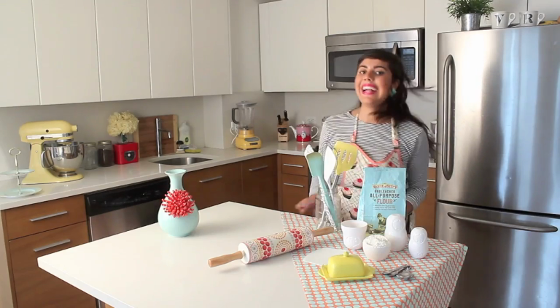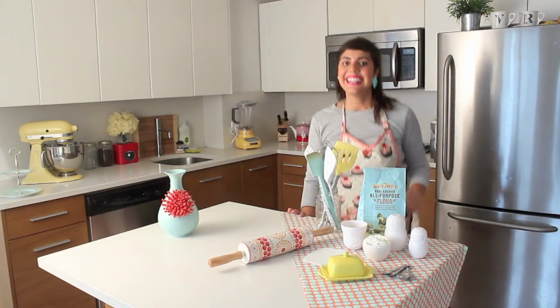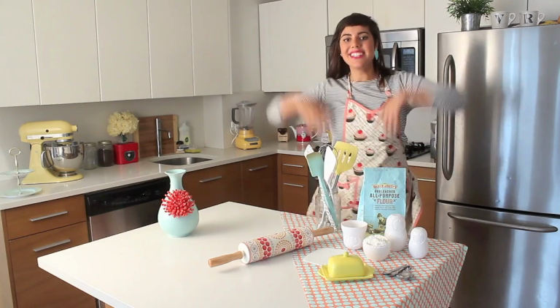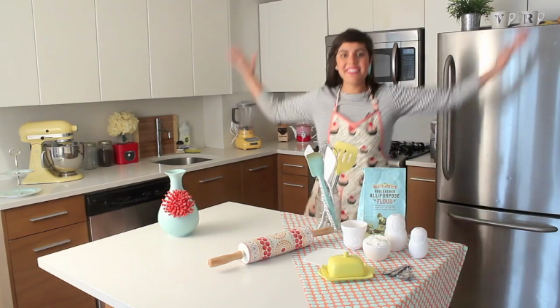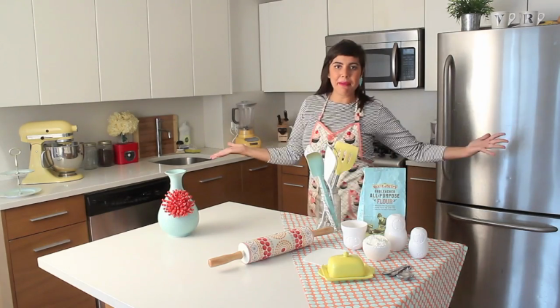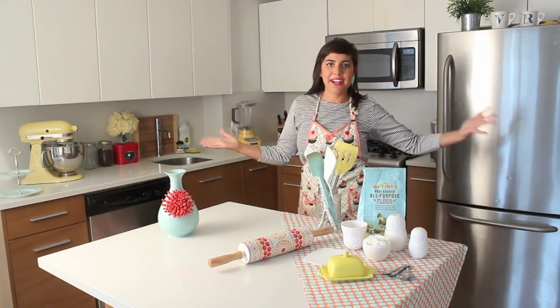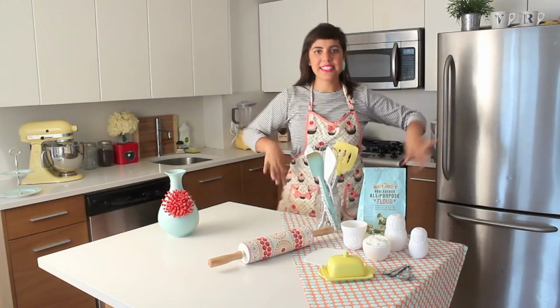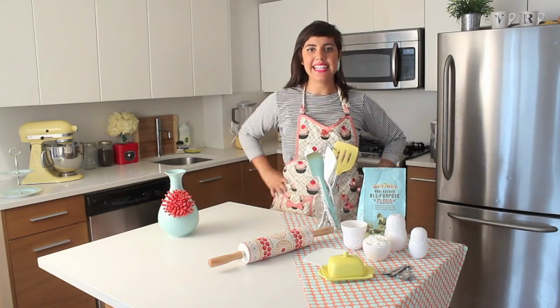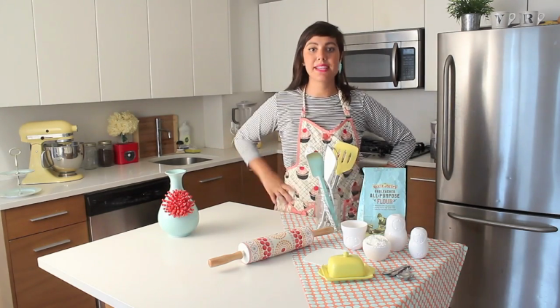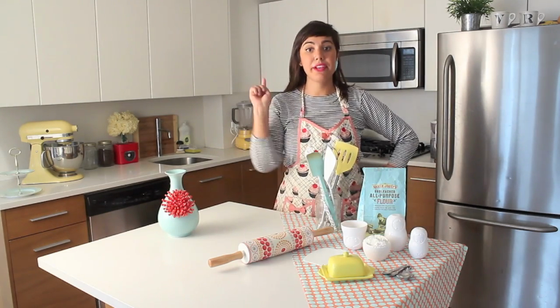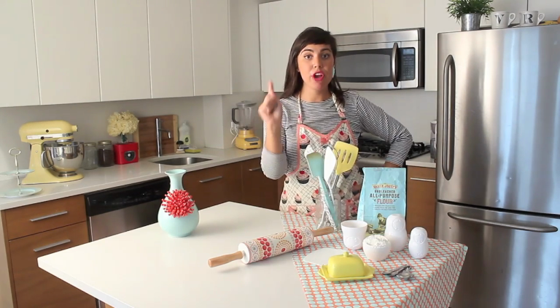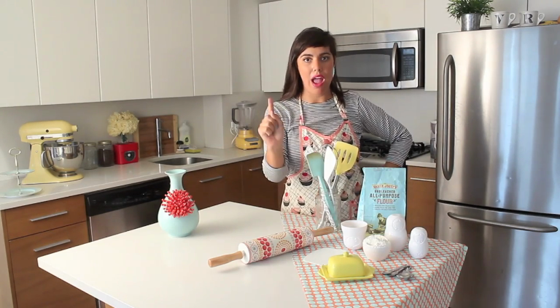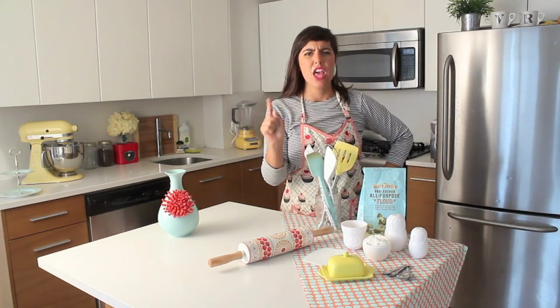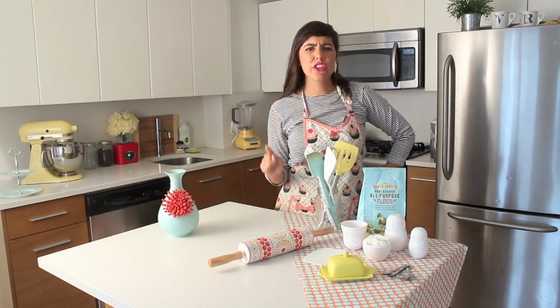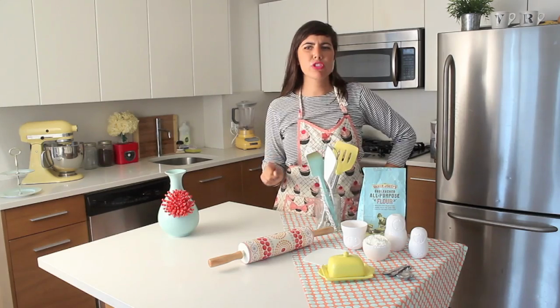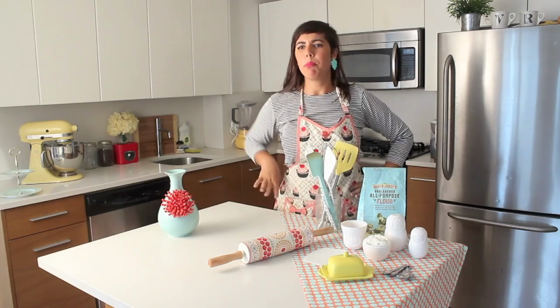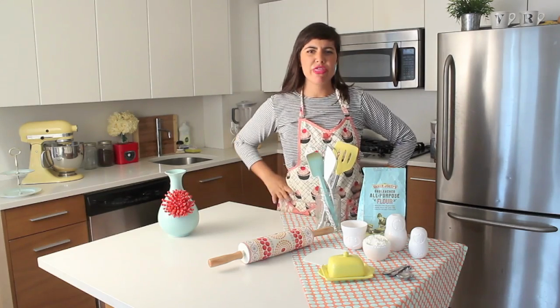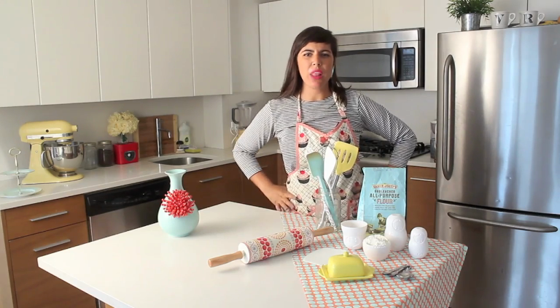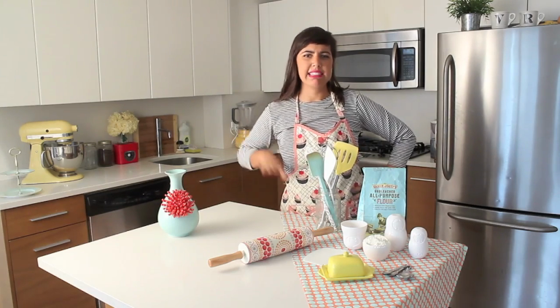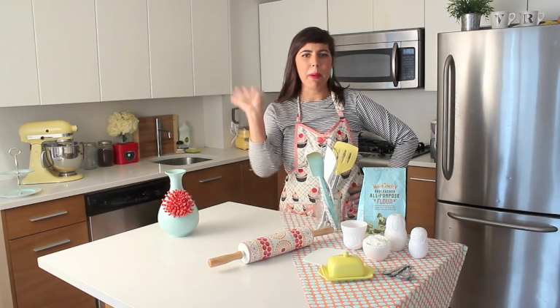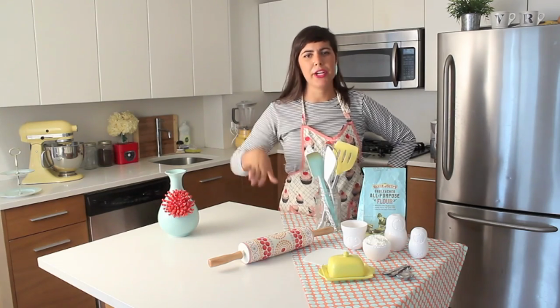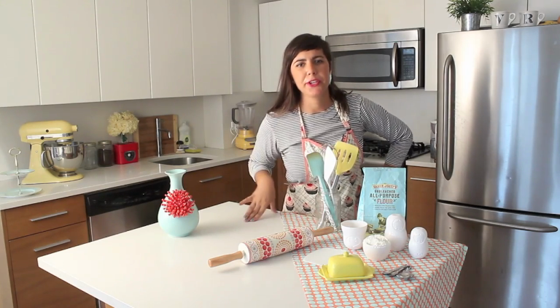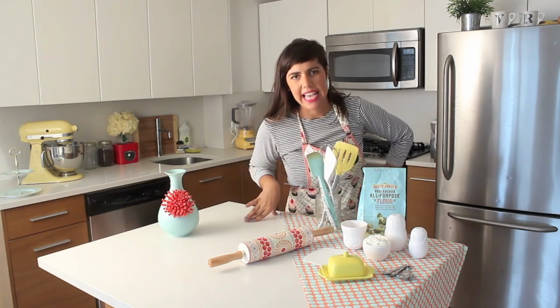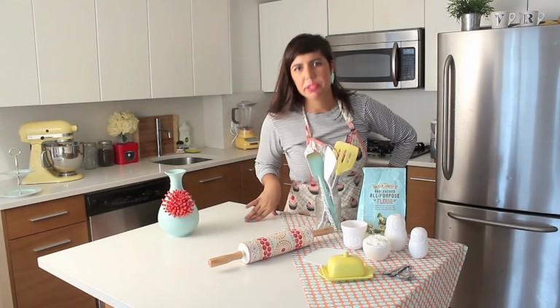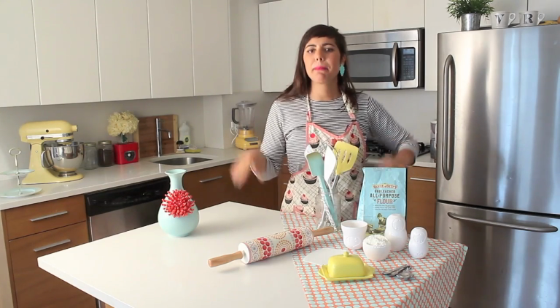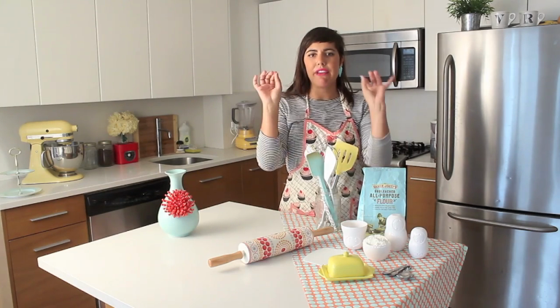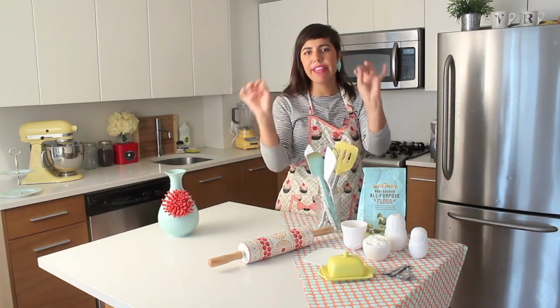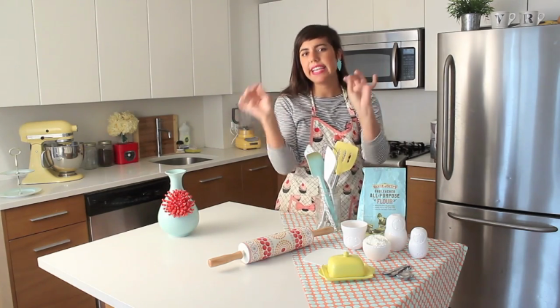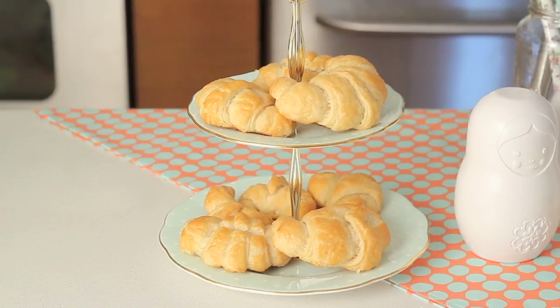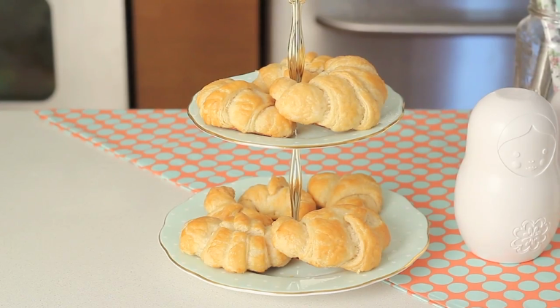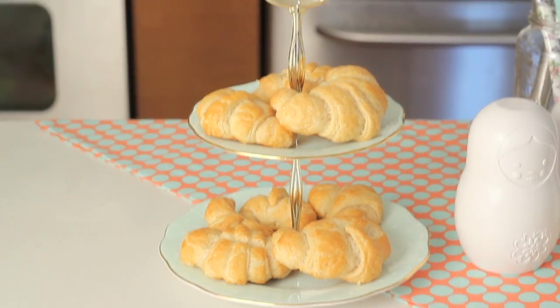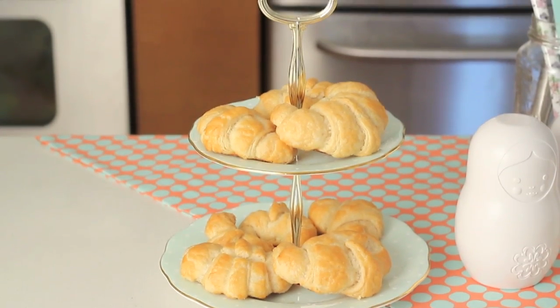Hi! Today we're going to make croissants — but the real ones, not those bread dough ones that you buy at your deli. We're going to make the flaky, crispy croissant.